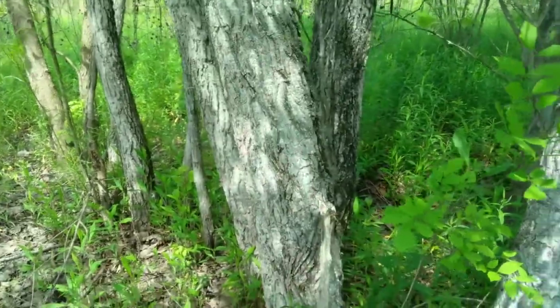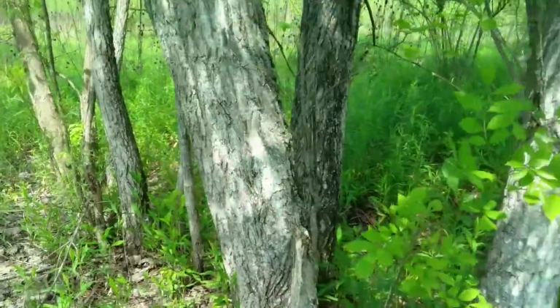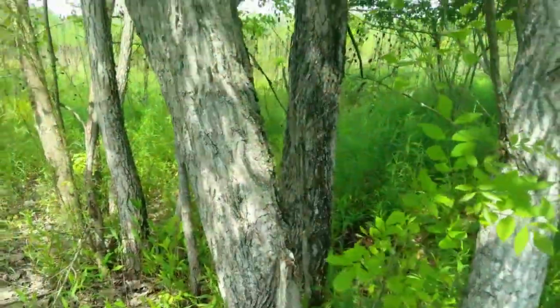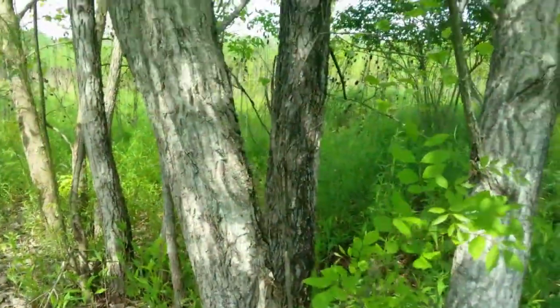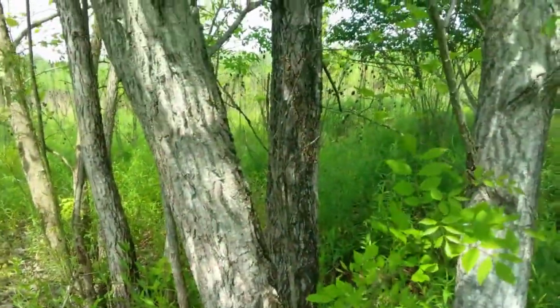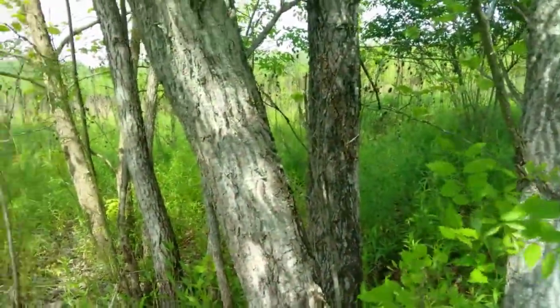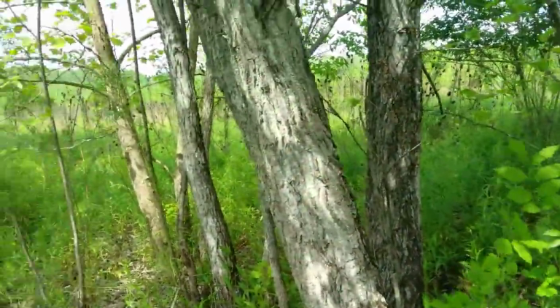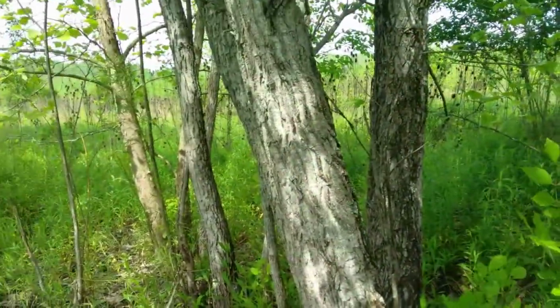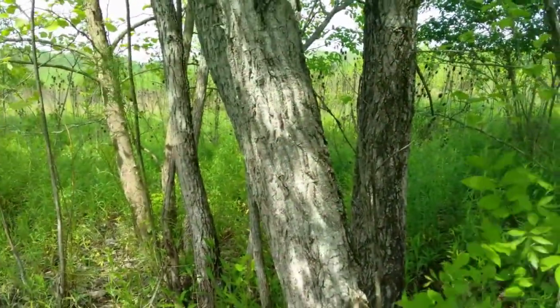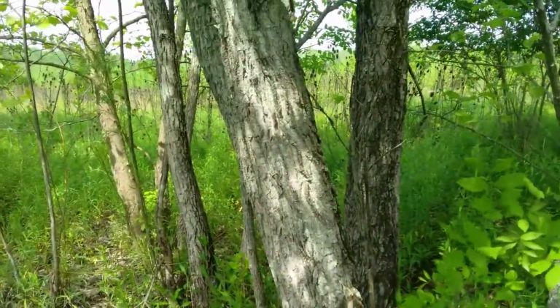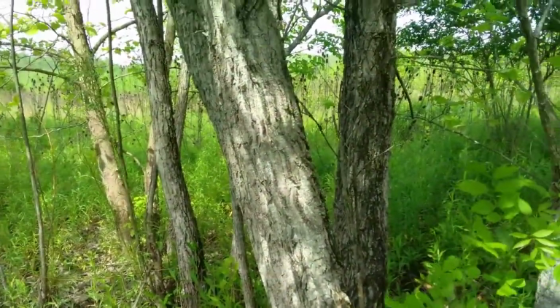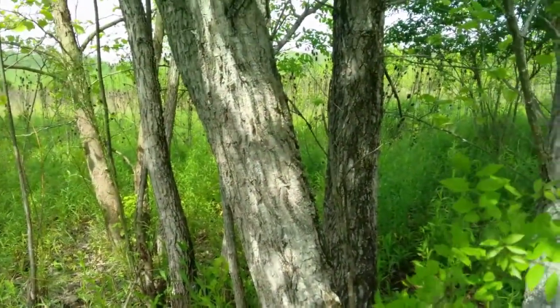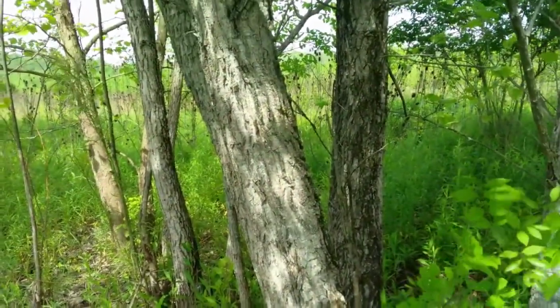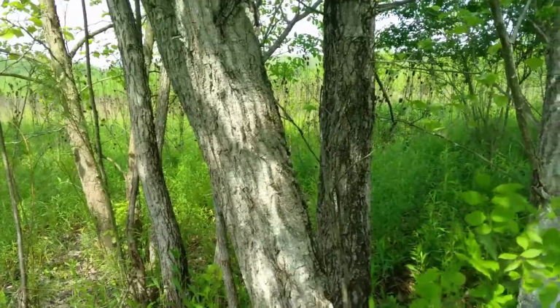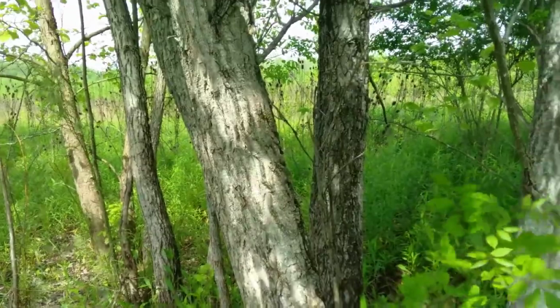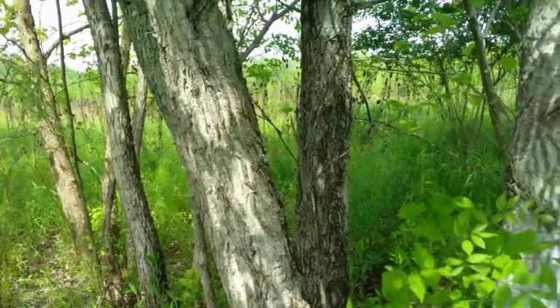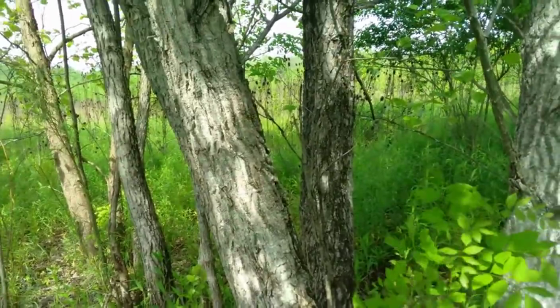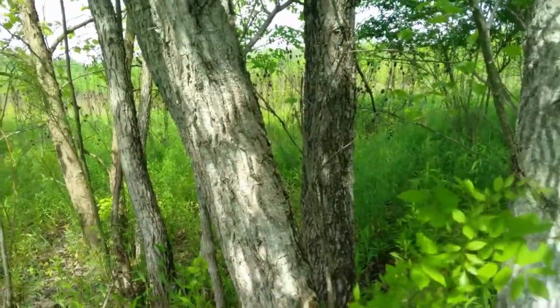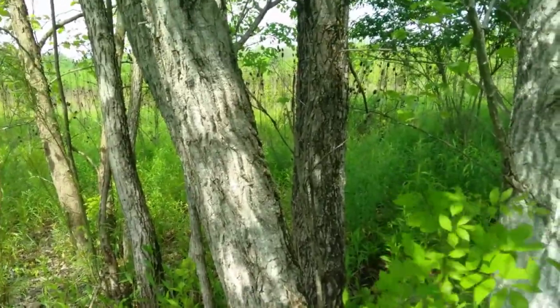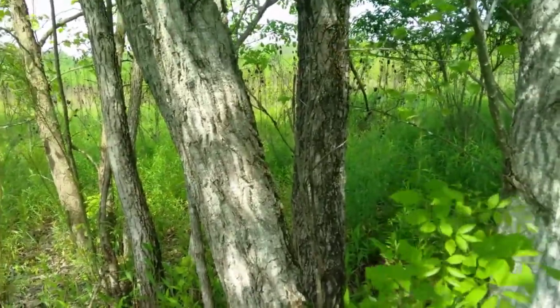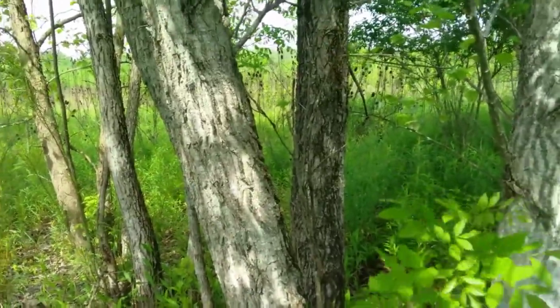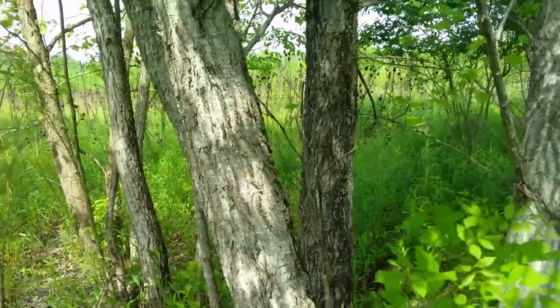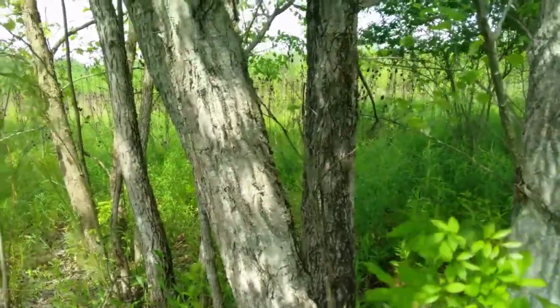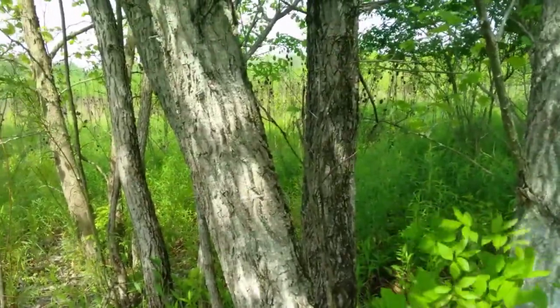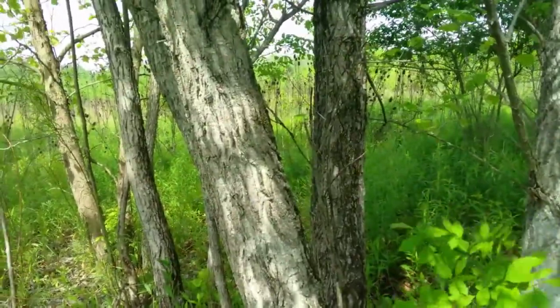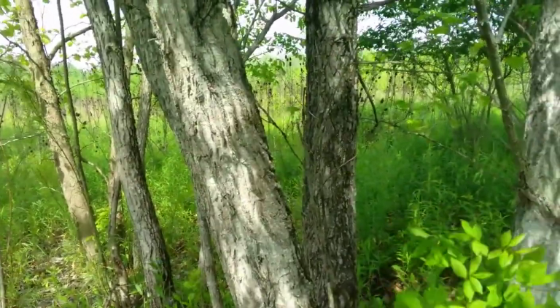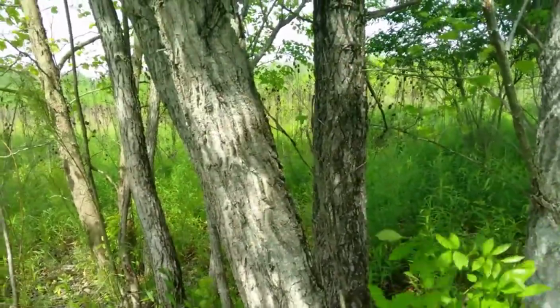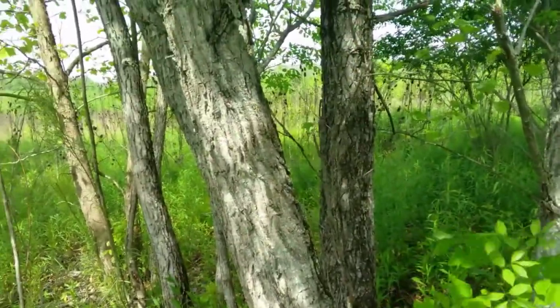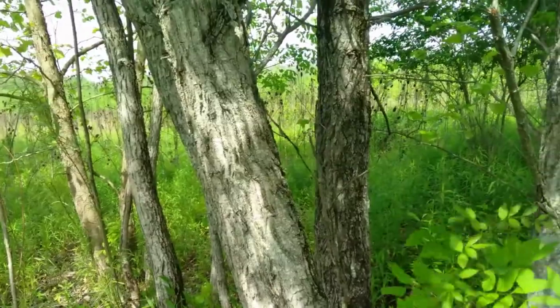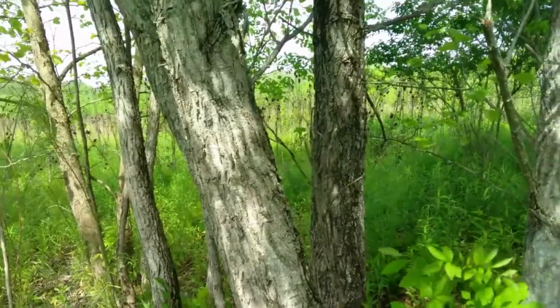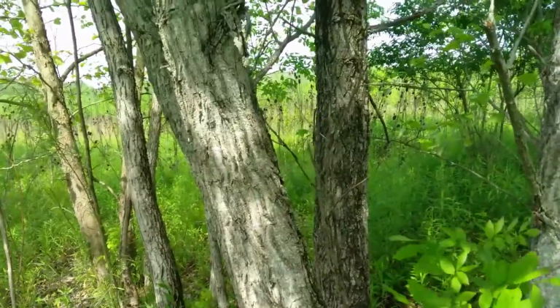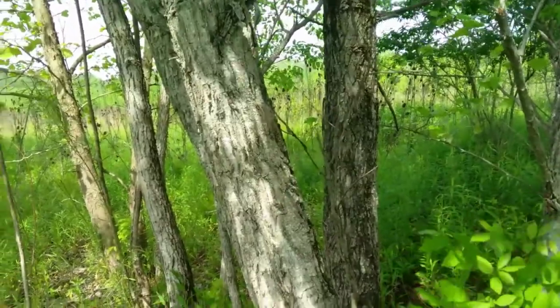We'll contrast this tree with other members of the Populus genus — which includes the aspens — in the future. But for now, here's our eastern cottonwood with its early summer appearance.